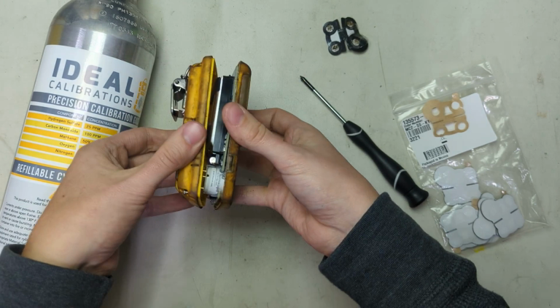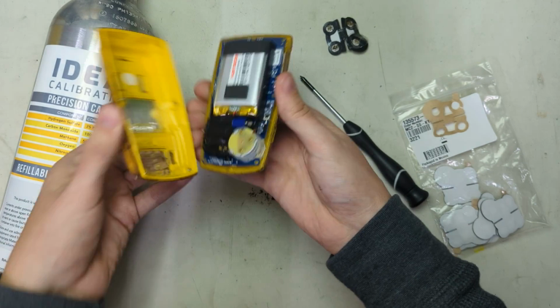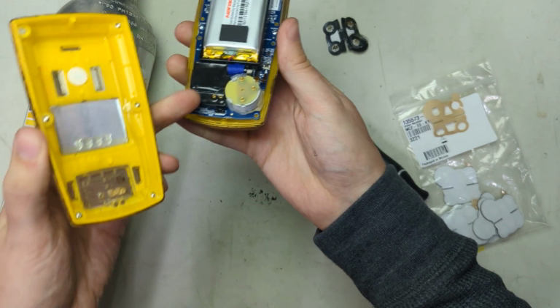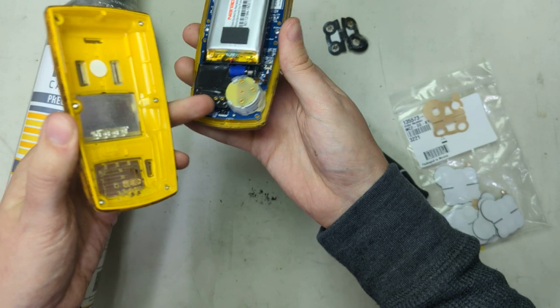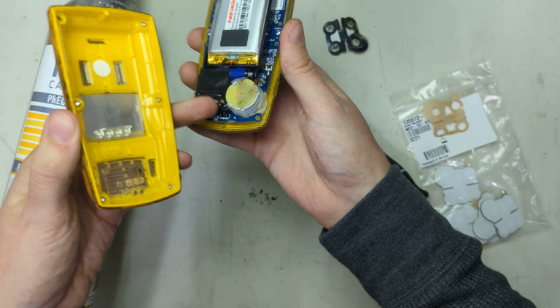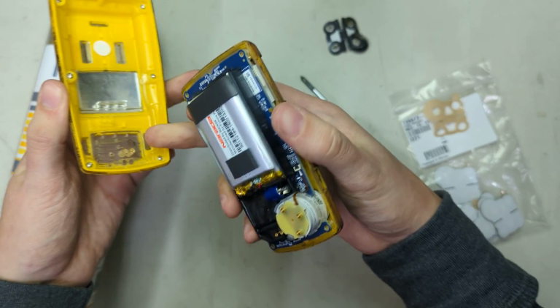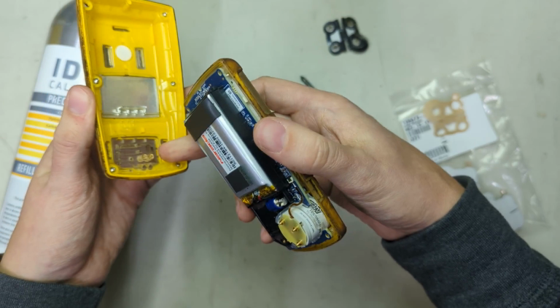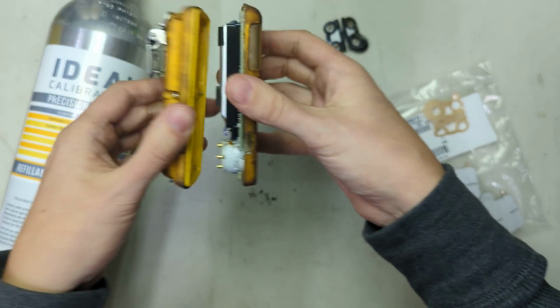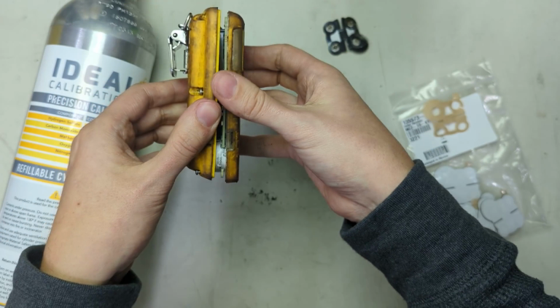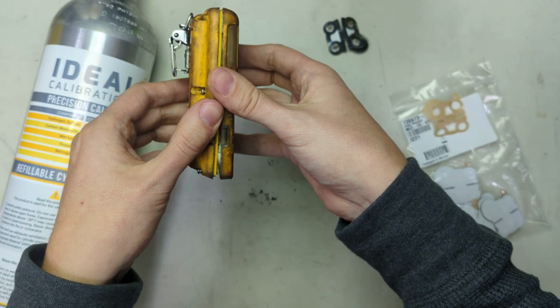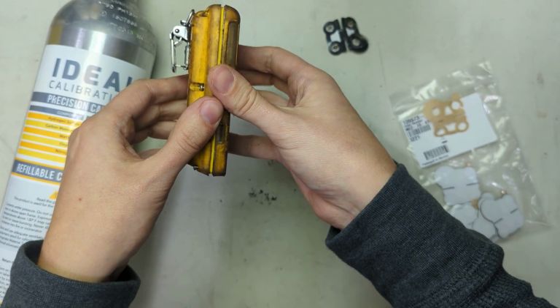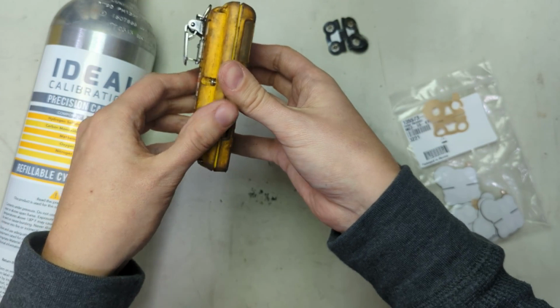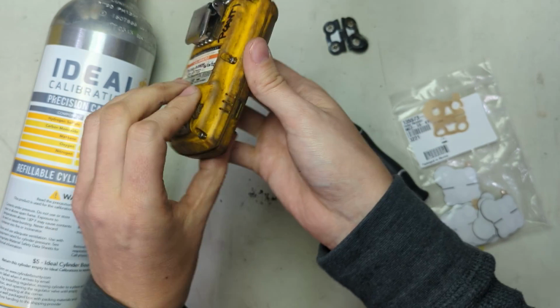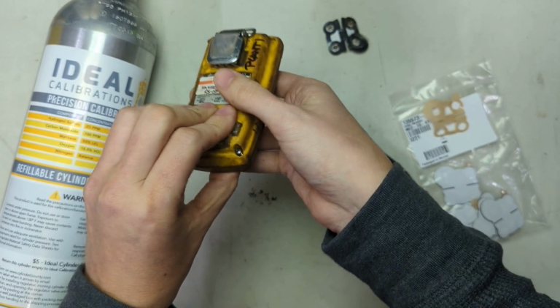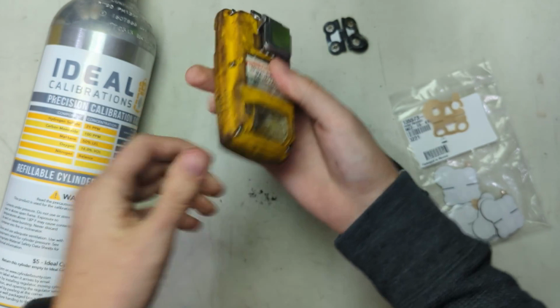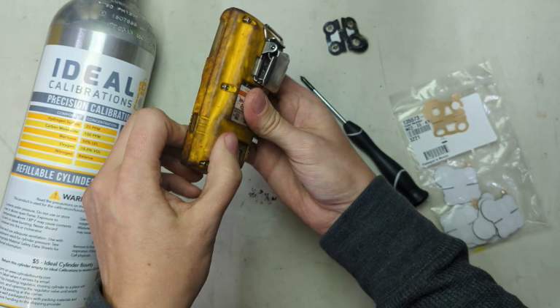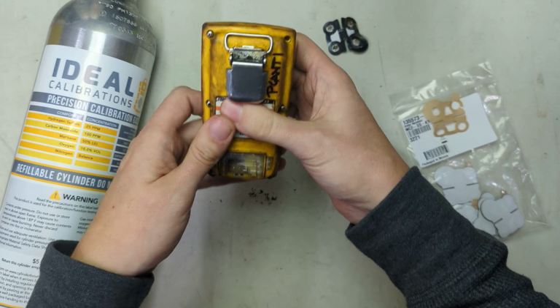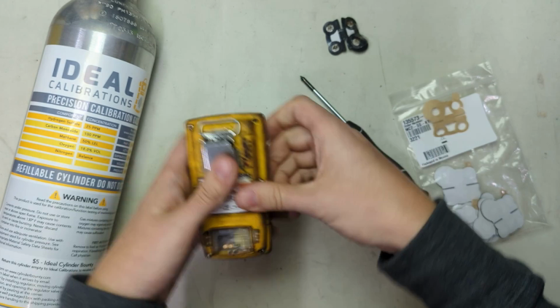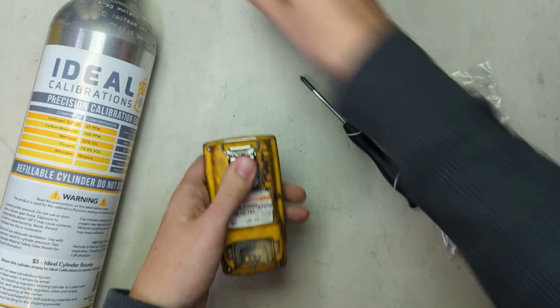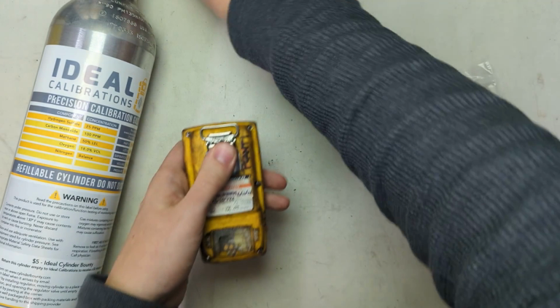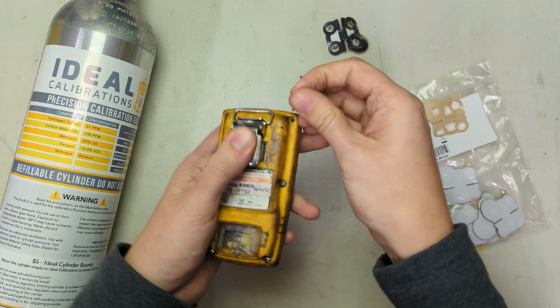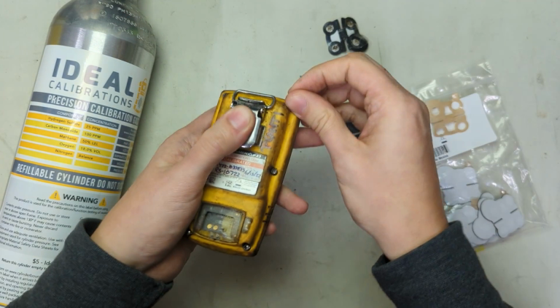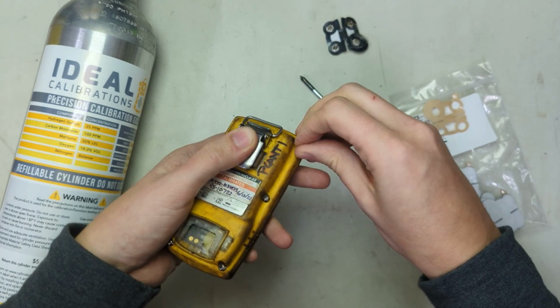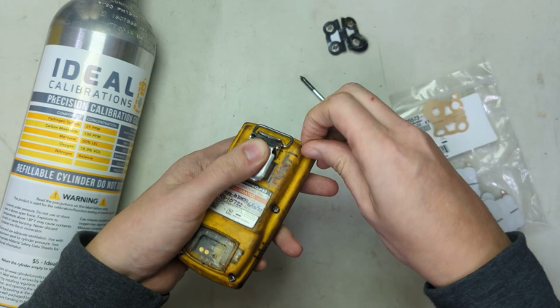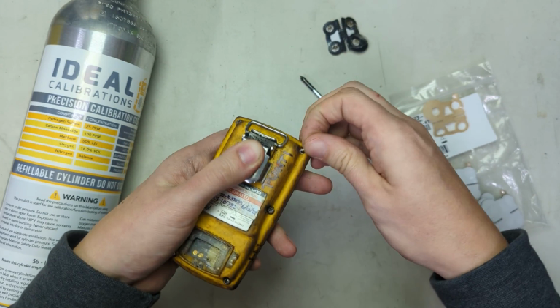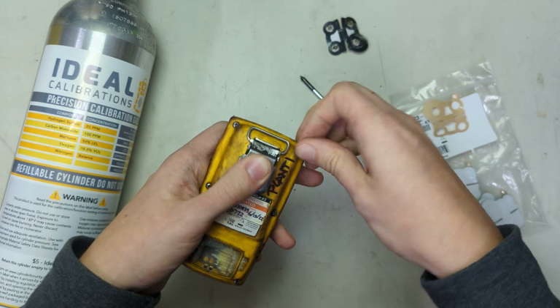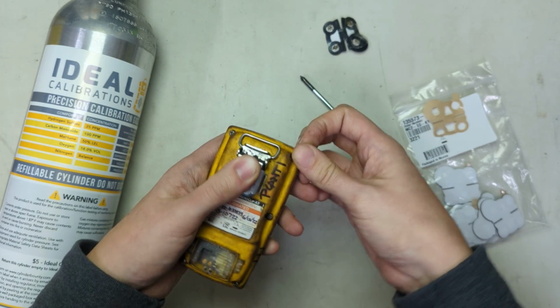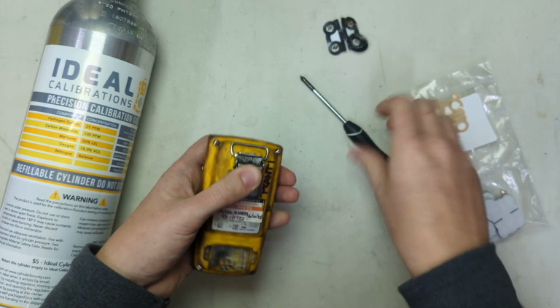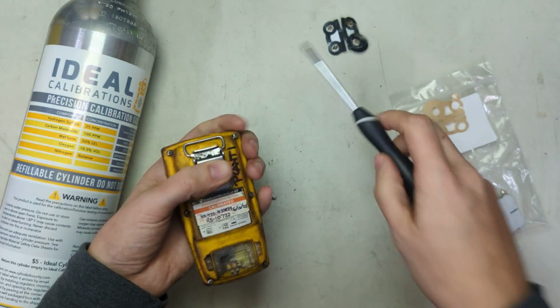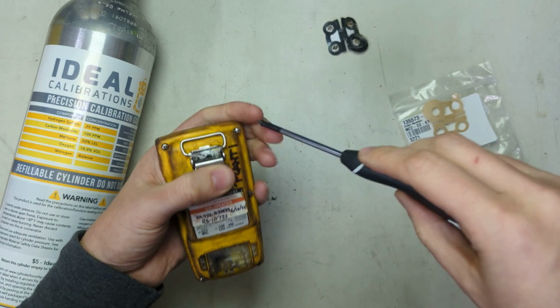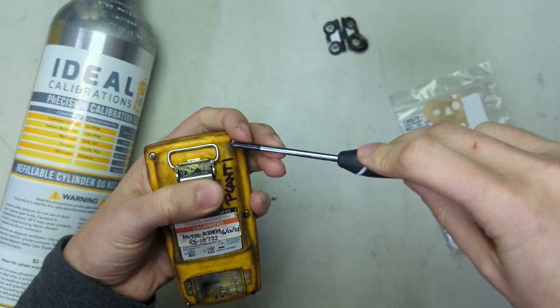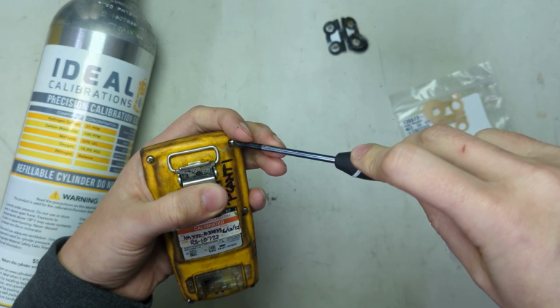Go ahead and put the case together. One thing to watch out for: these pins have to go into those slots there, and sometimes people will force that. You want it to be a nice smooth connection. Grab any wayward screws and put them in, then zip it back together.